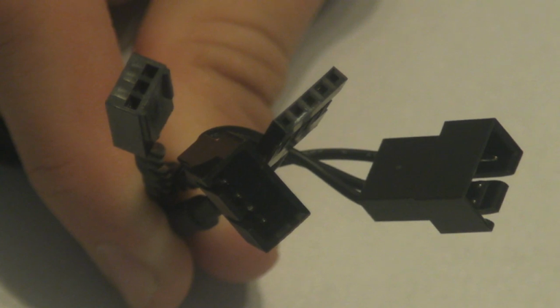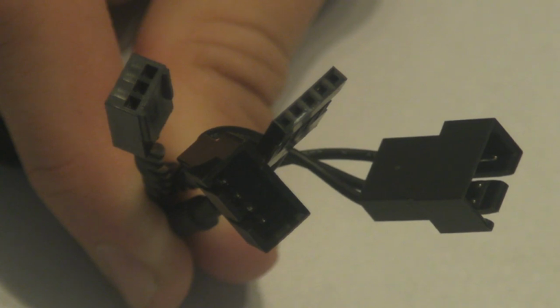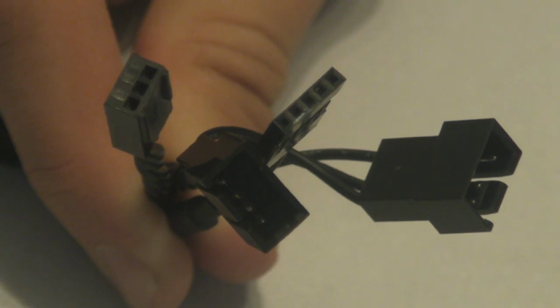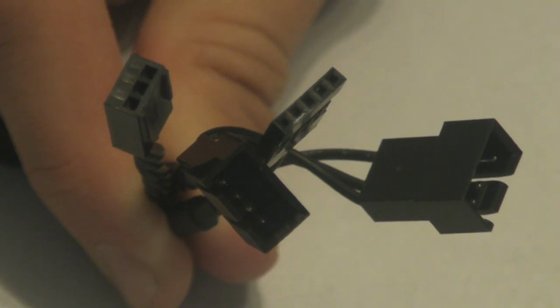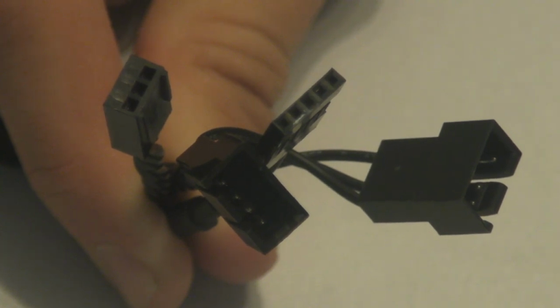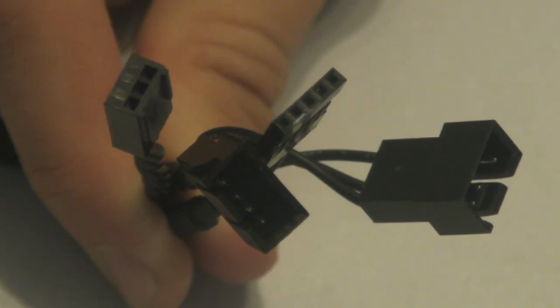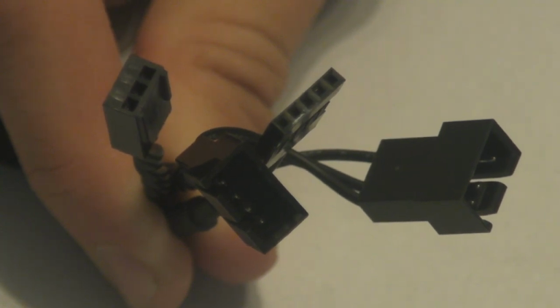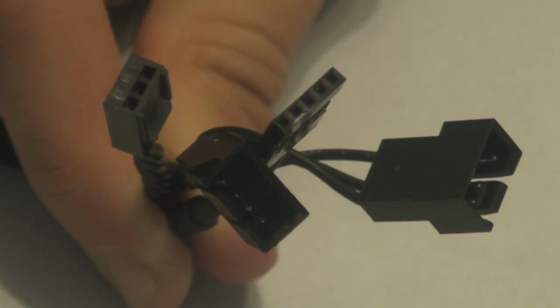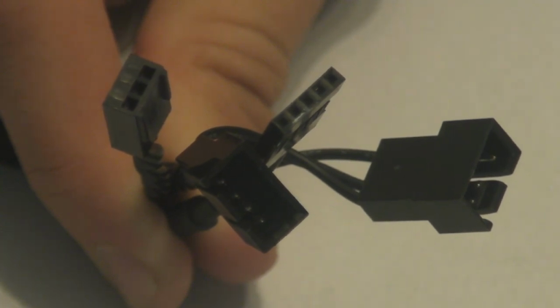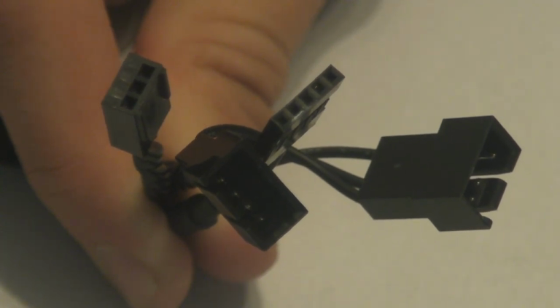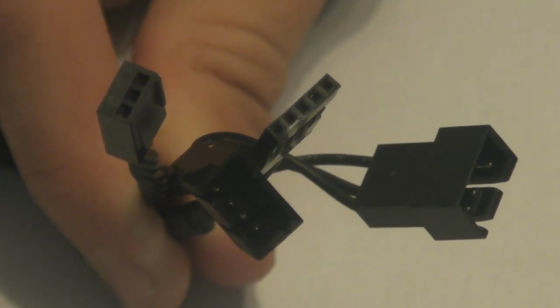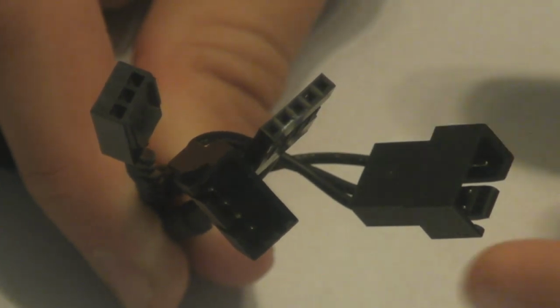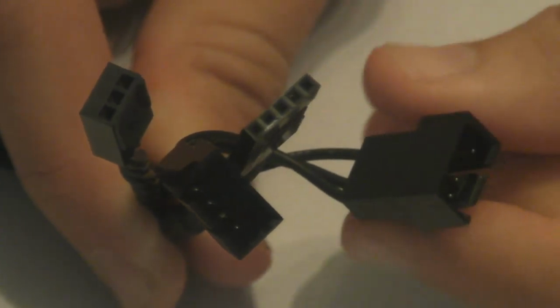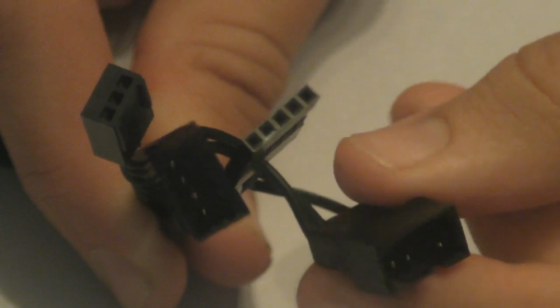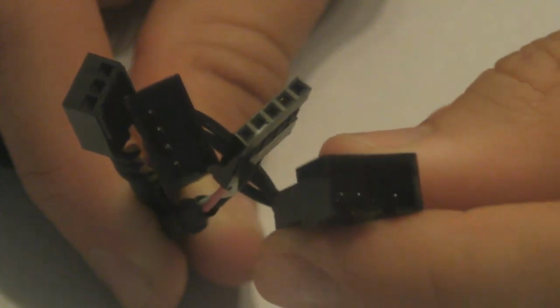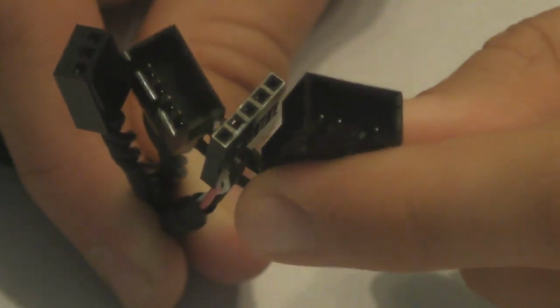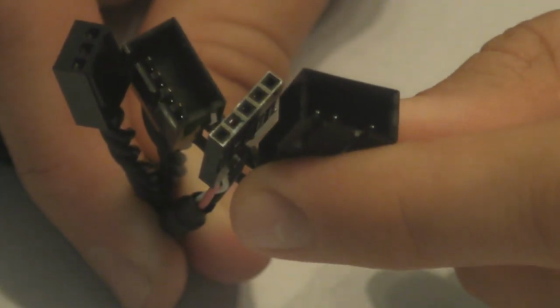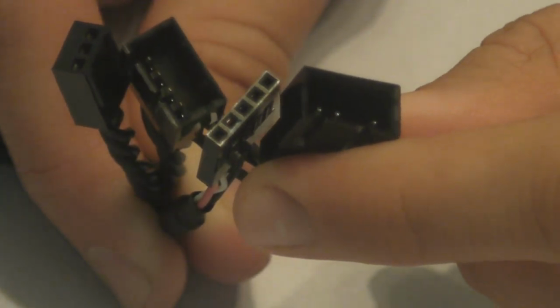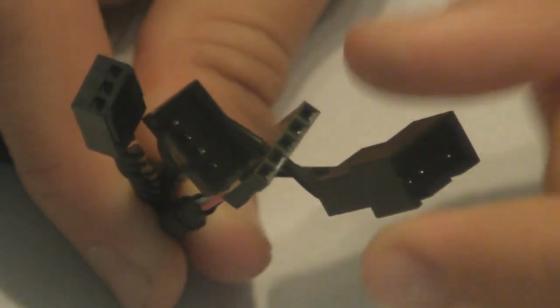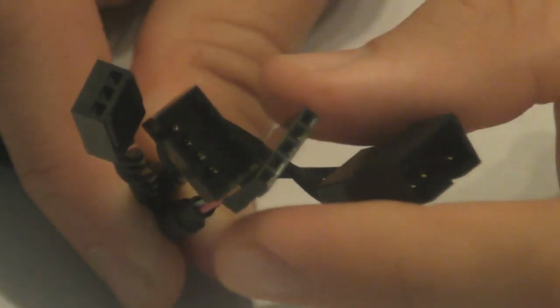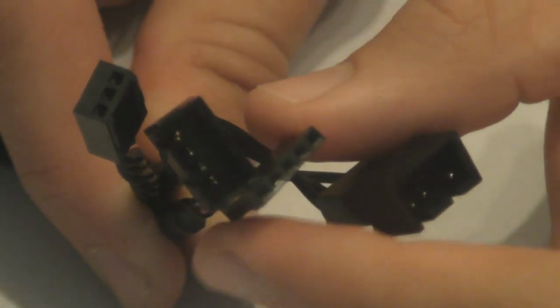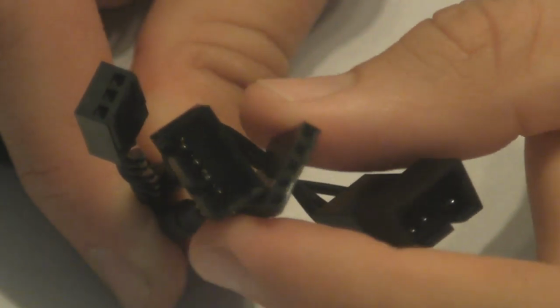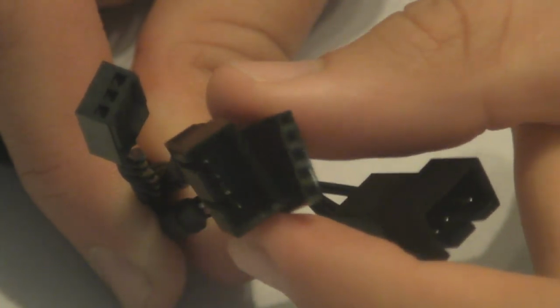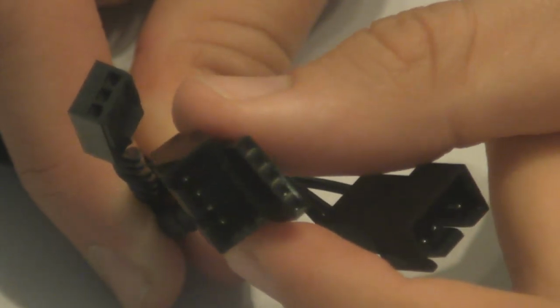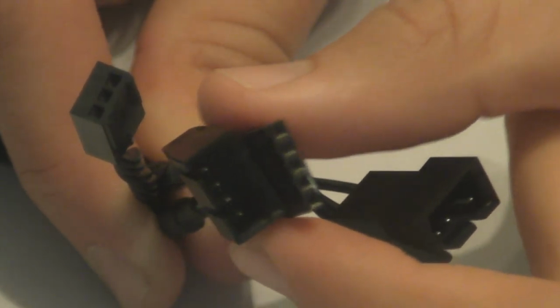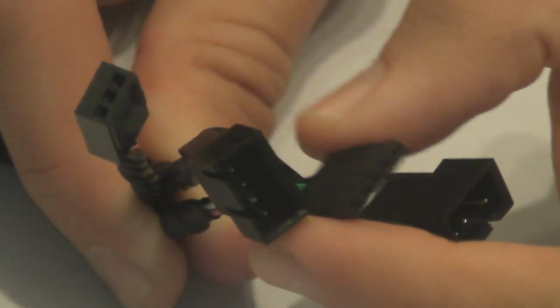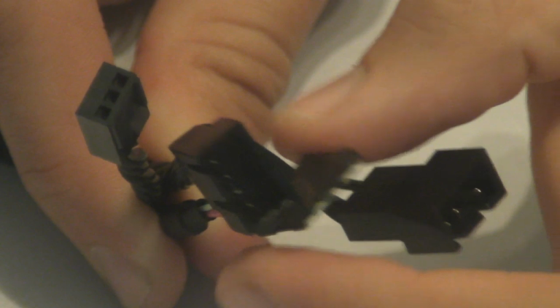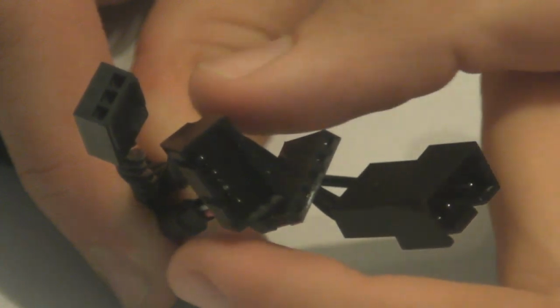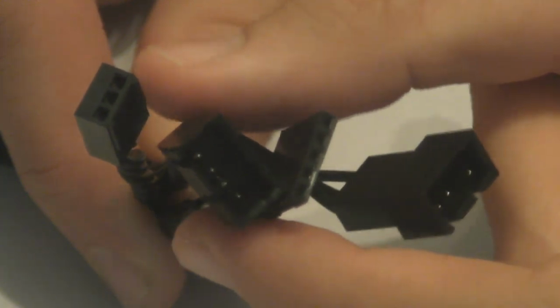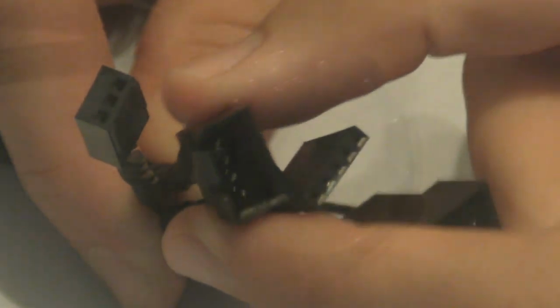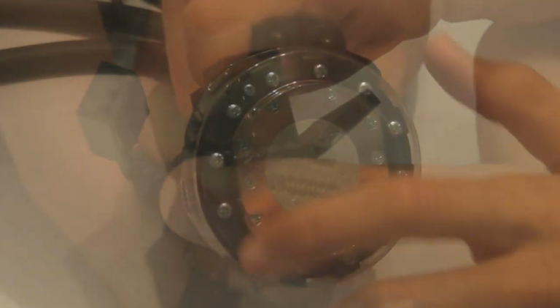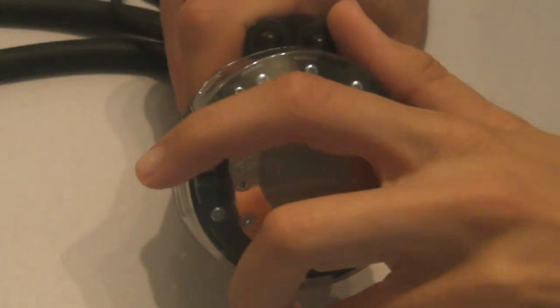Here are the cables that connect to the cooler block. One of them connects to your motherboard so that it can retrieve power, whereas the others connect to the fans to give them power. They are used to connect to the USB header on your motherboard.